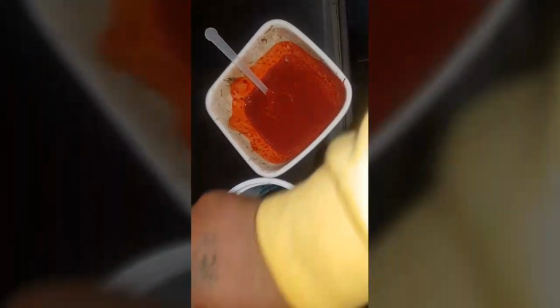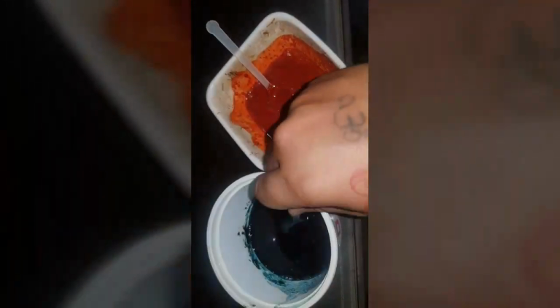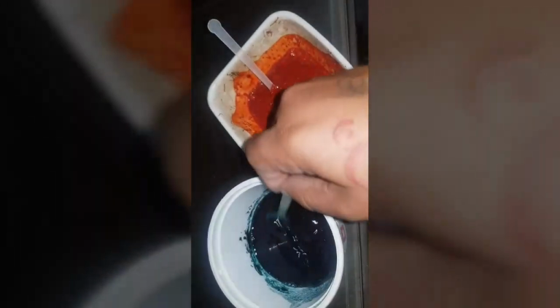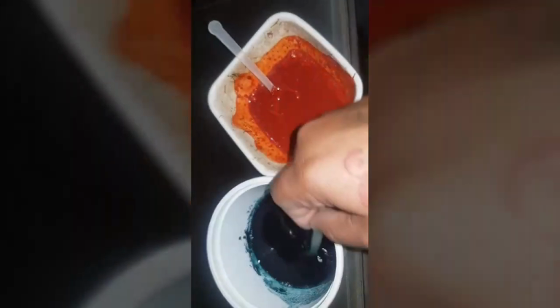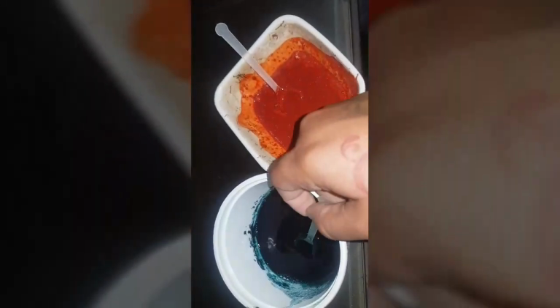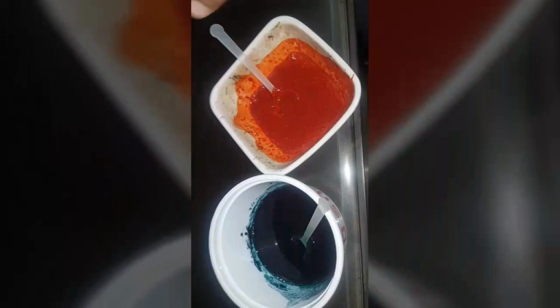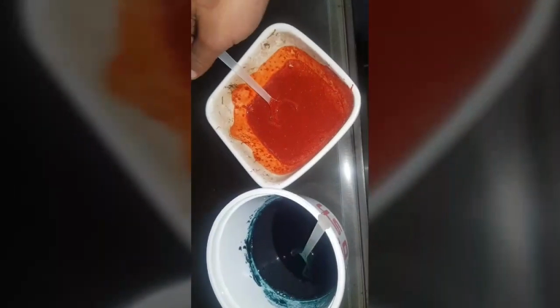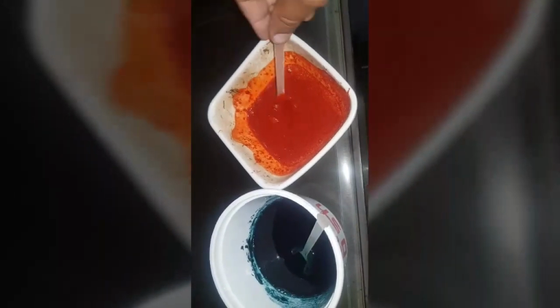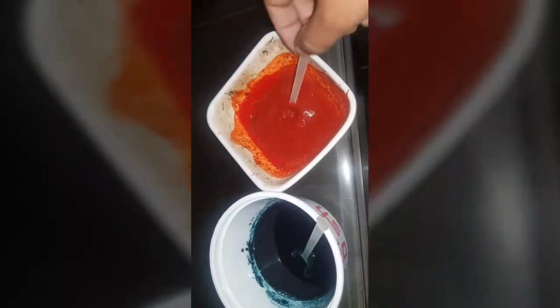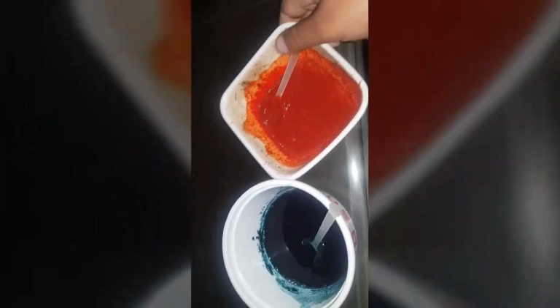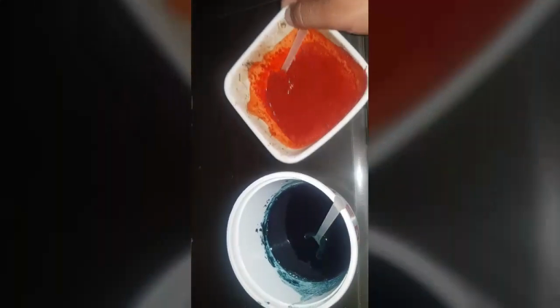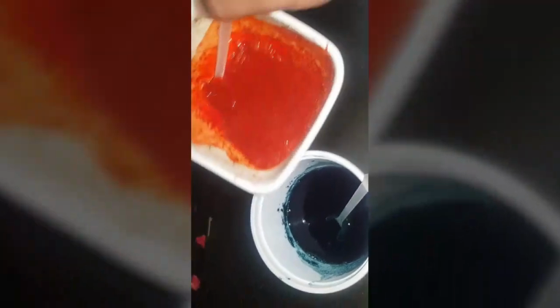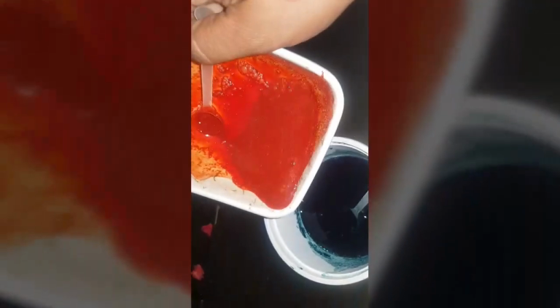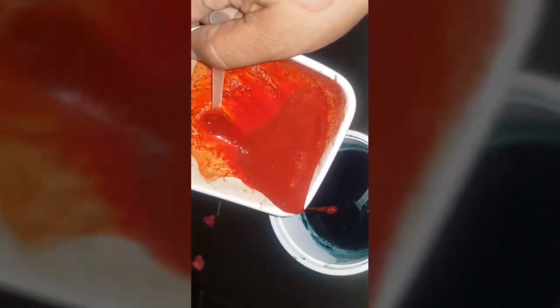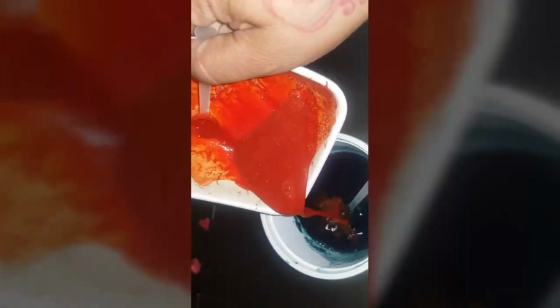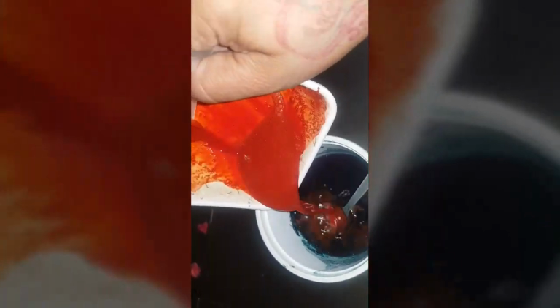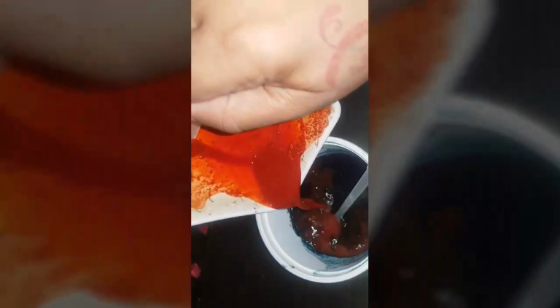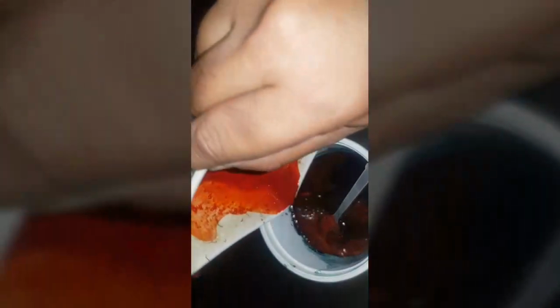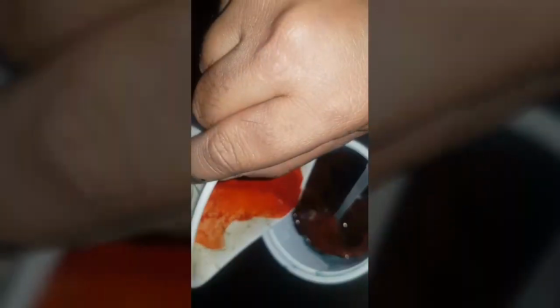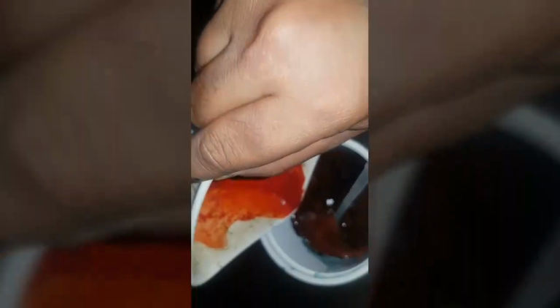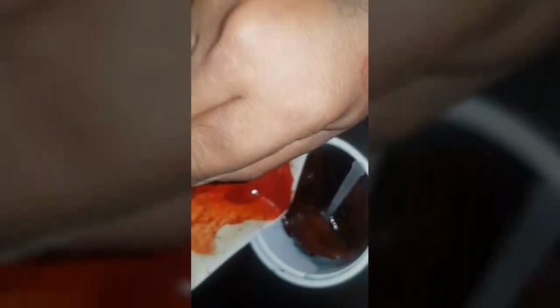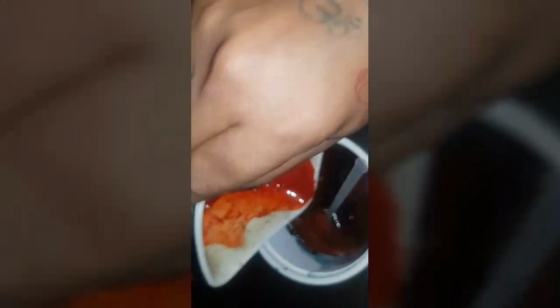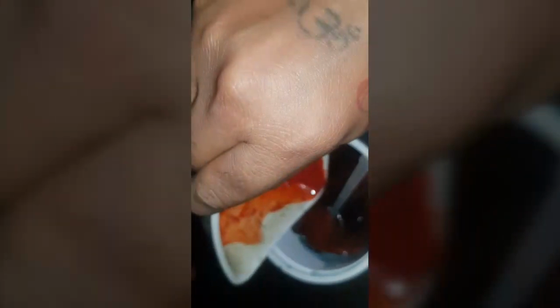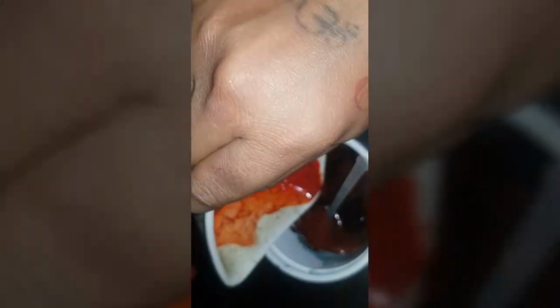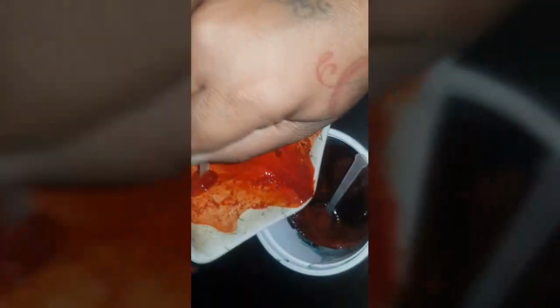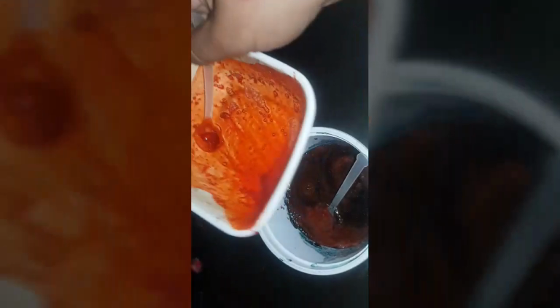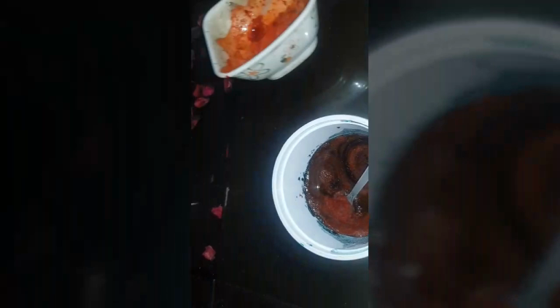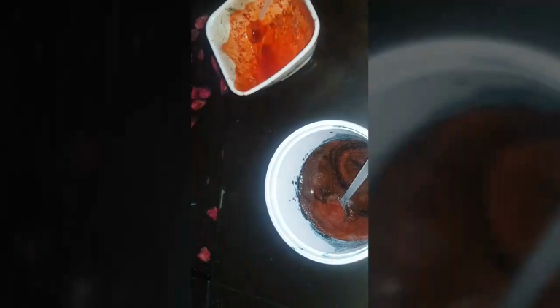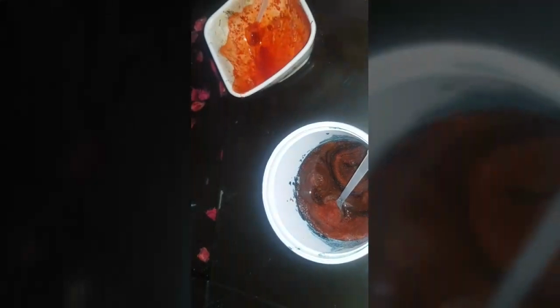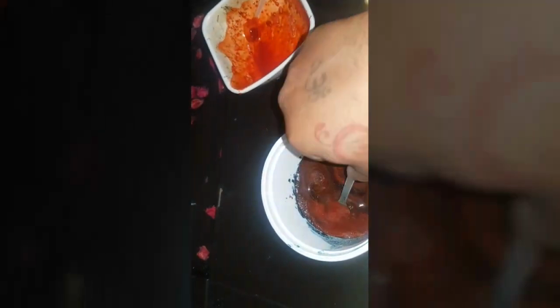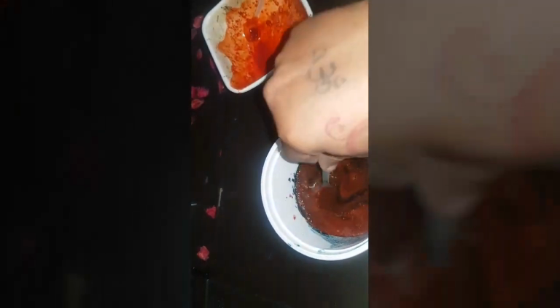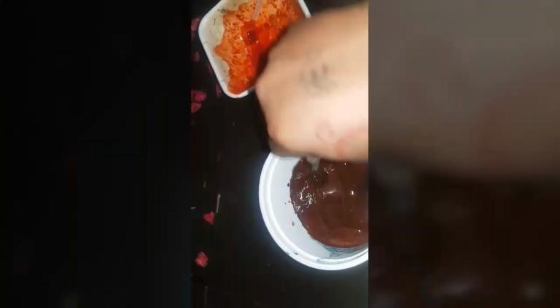Now both are ready. This is my spirulina liquid and this is my carophyl liquid. Now mix both the spirulina and the carophyl together and mix well.